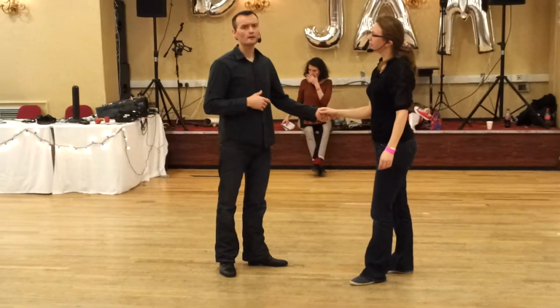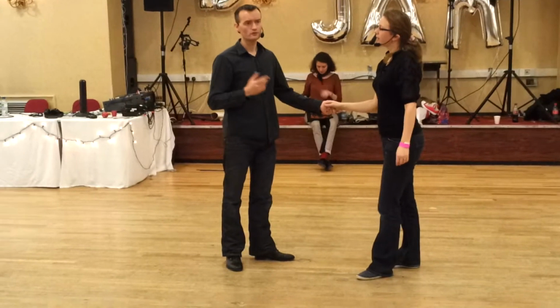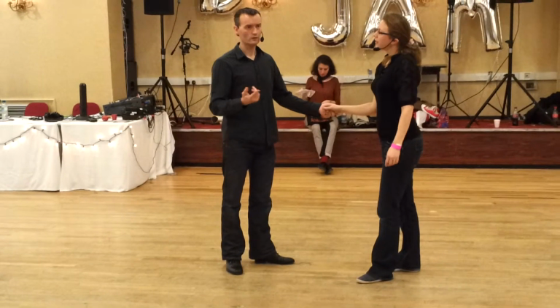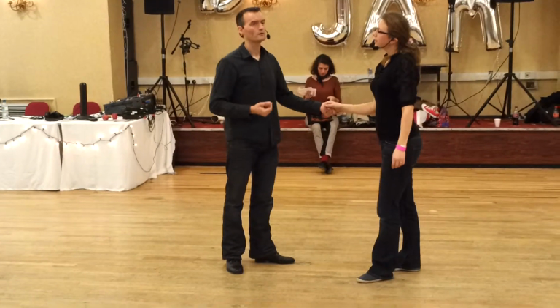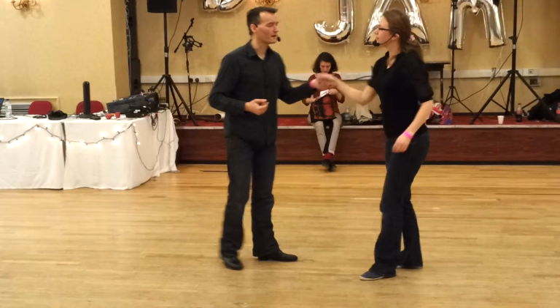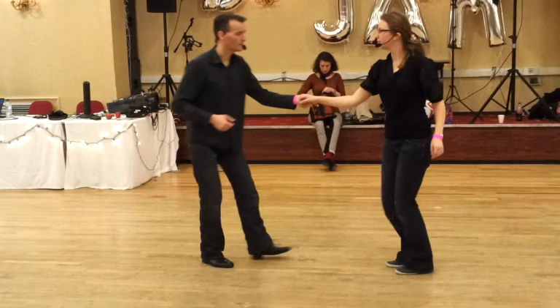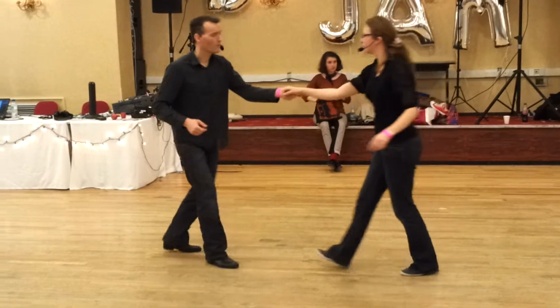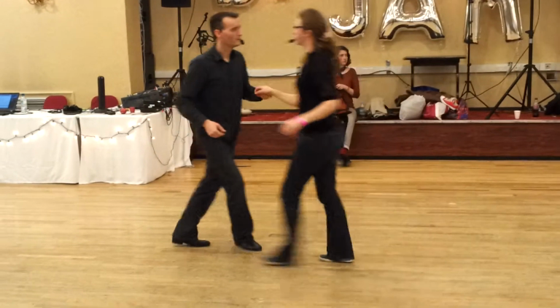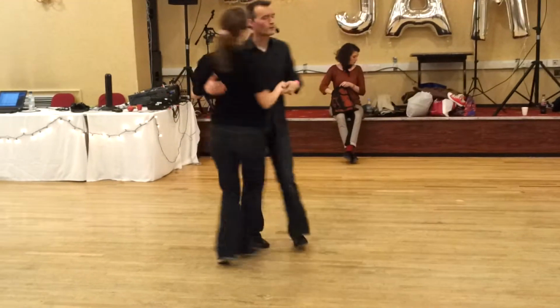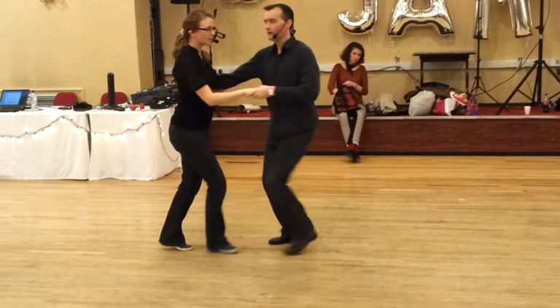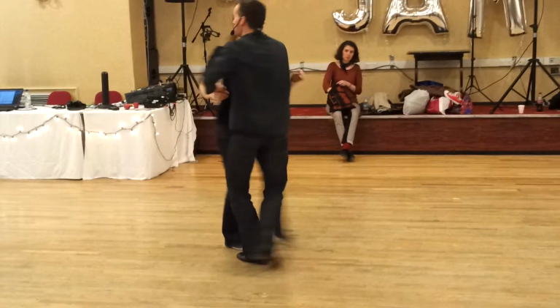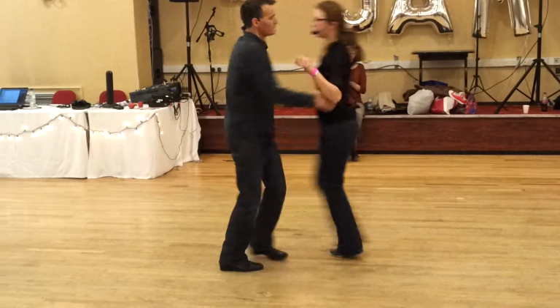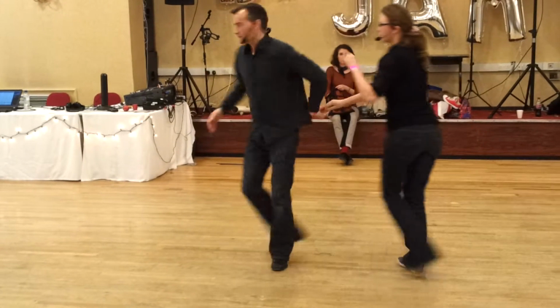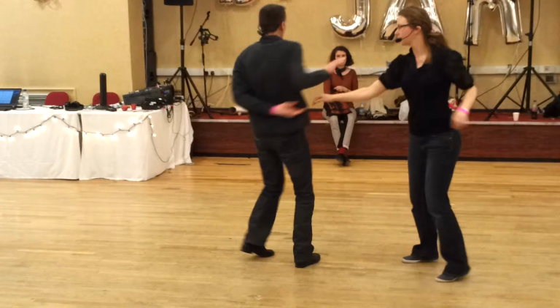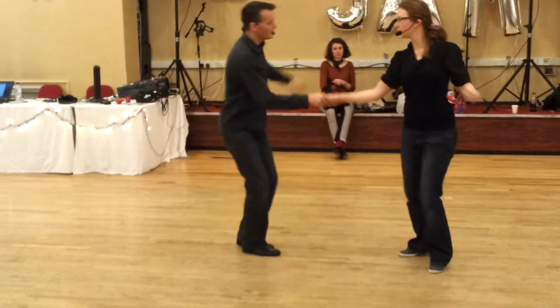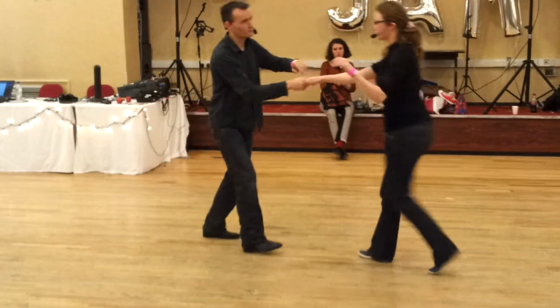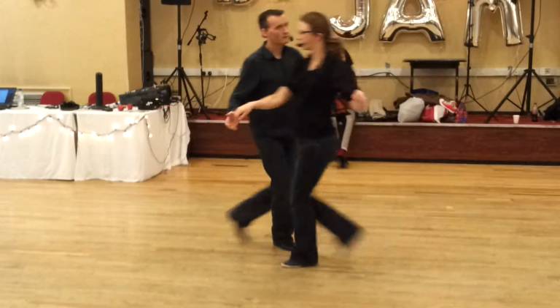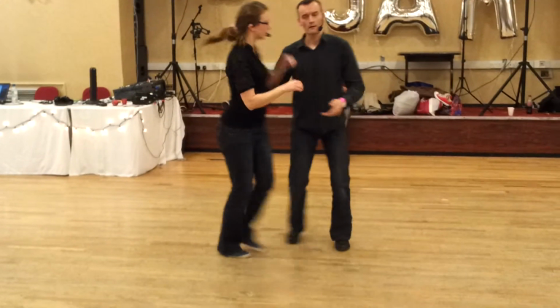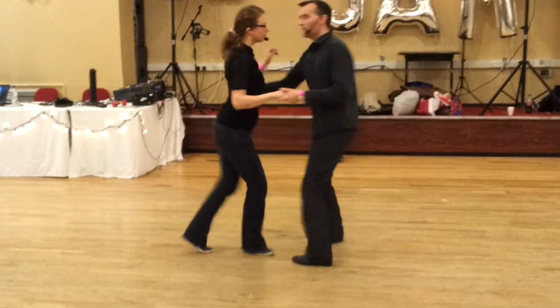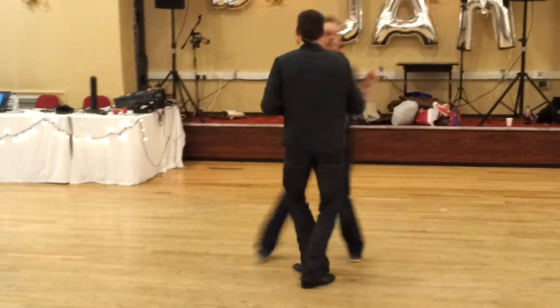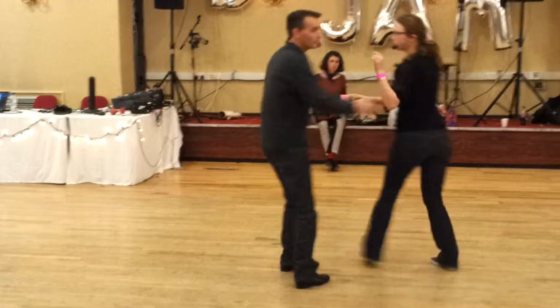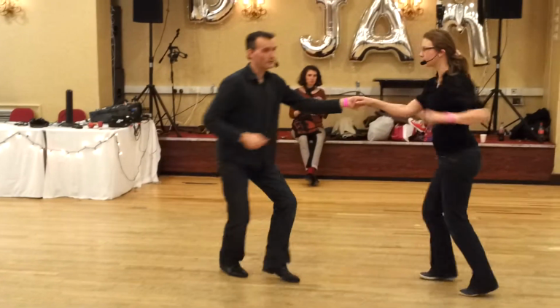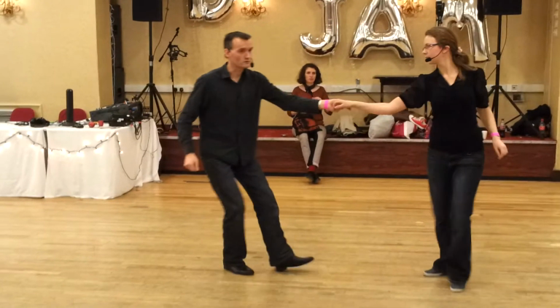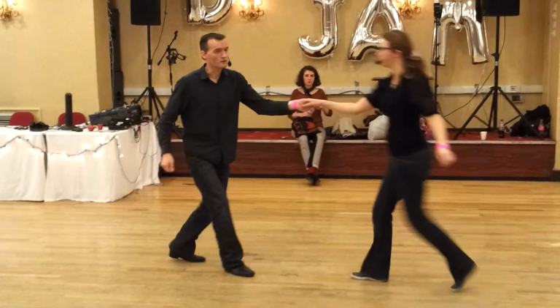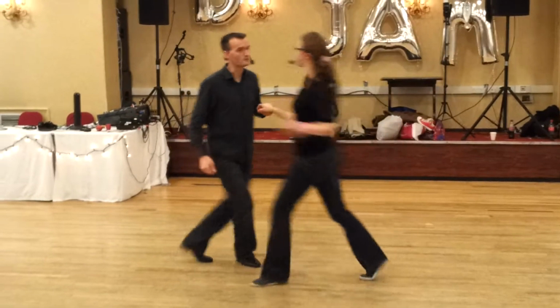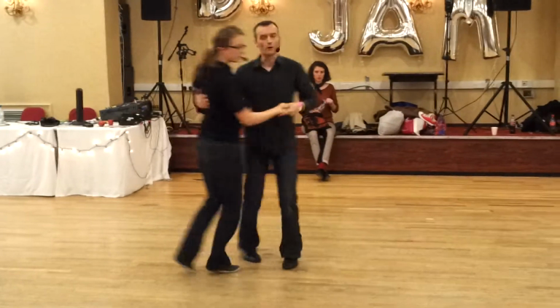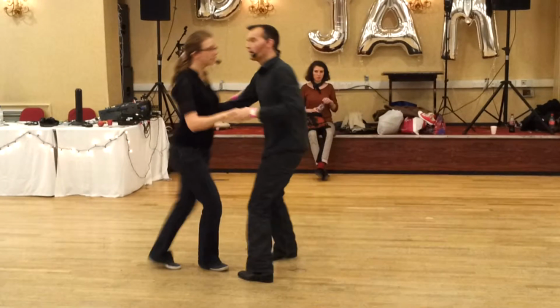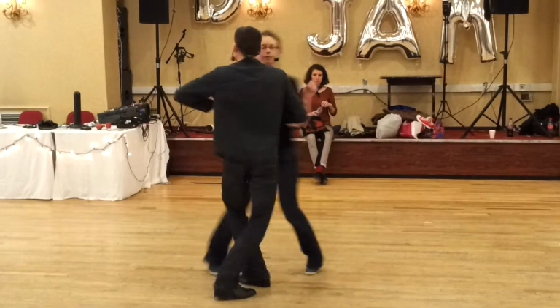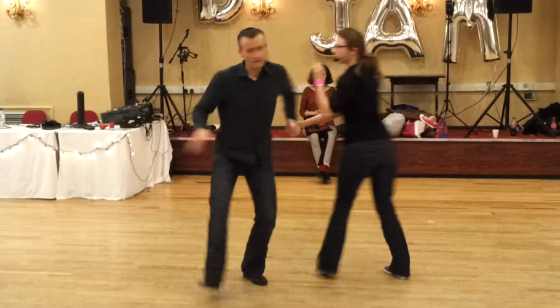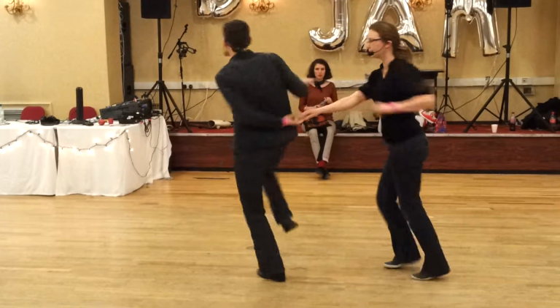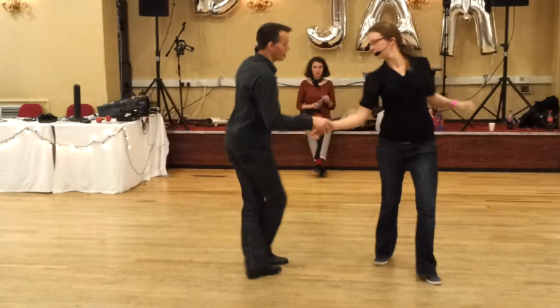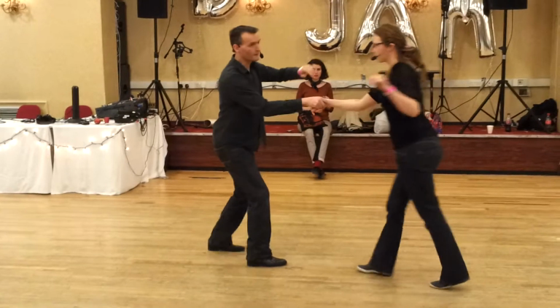We had the guys just turn on seven and eight to begin with: one, two, three, five, six, seven, eight, swing out. I mentioned that actually if I was doing that in social dancing I'd probably spin on one leg, but six, seven, eight into there.